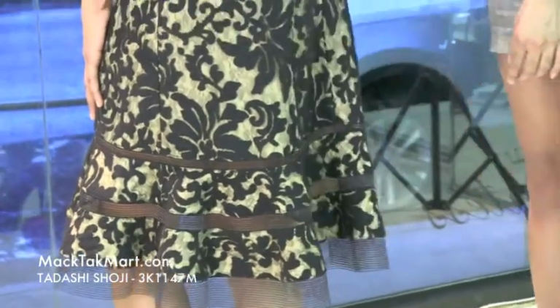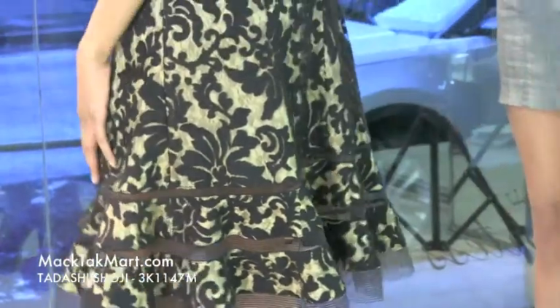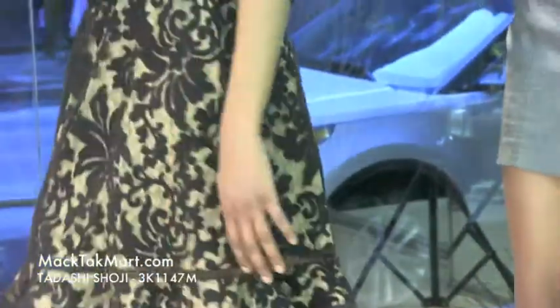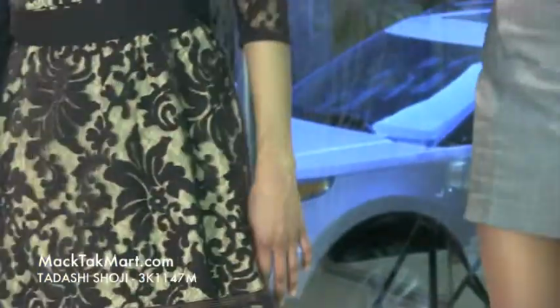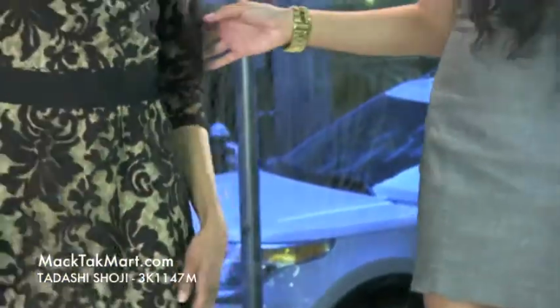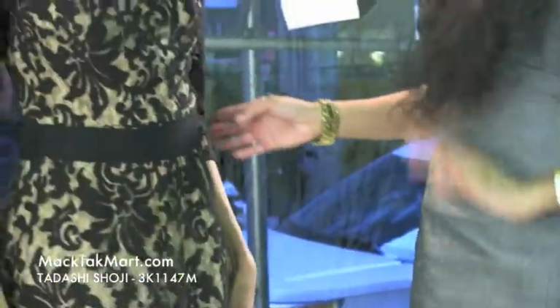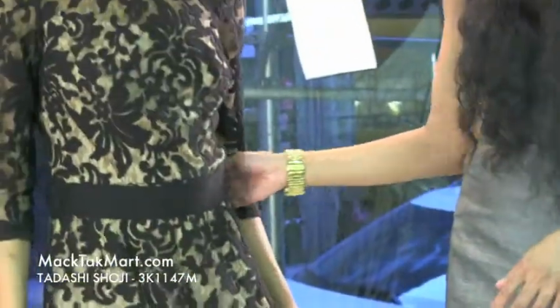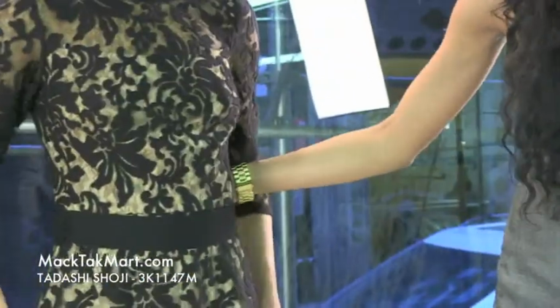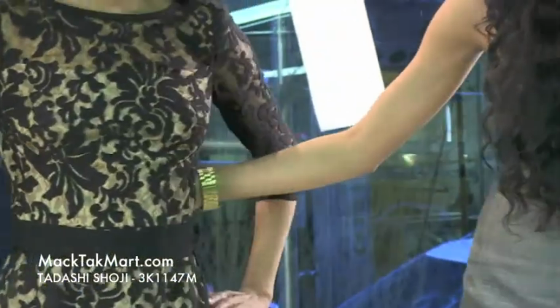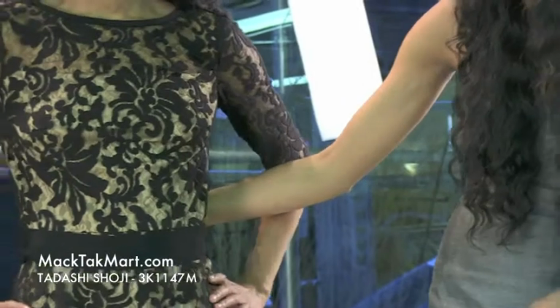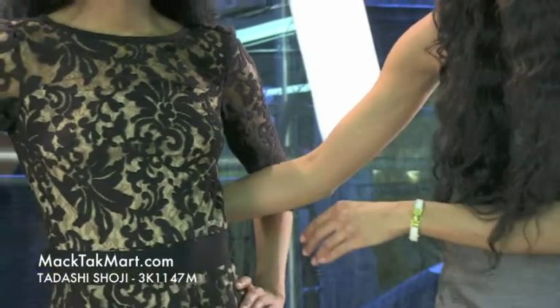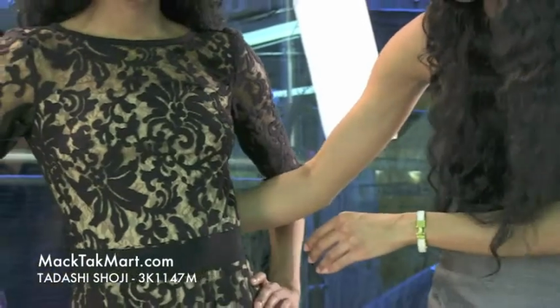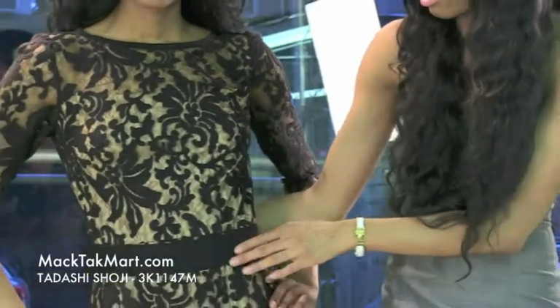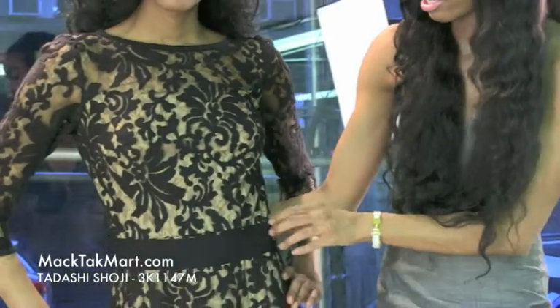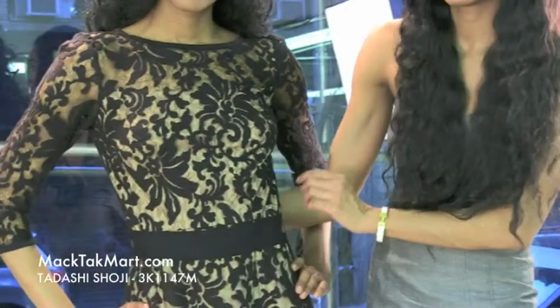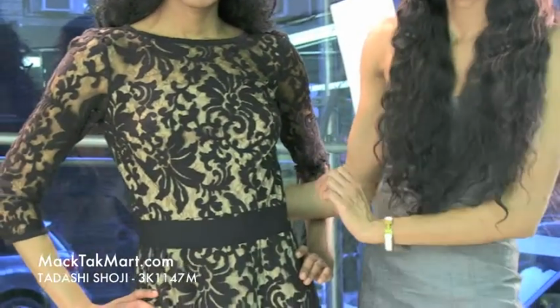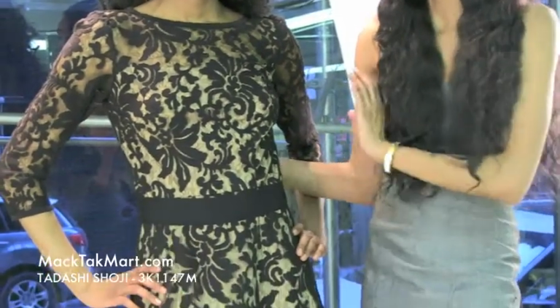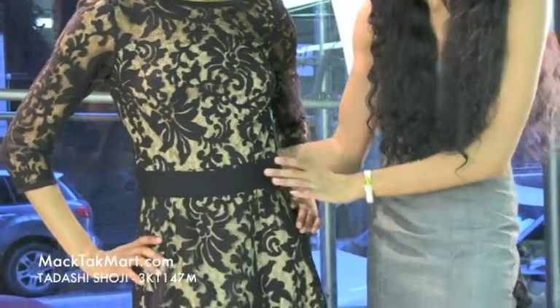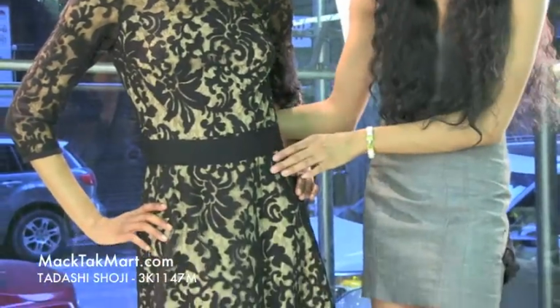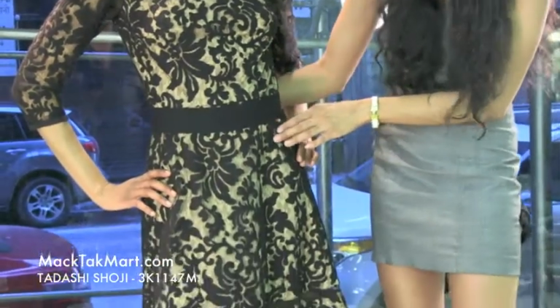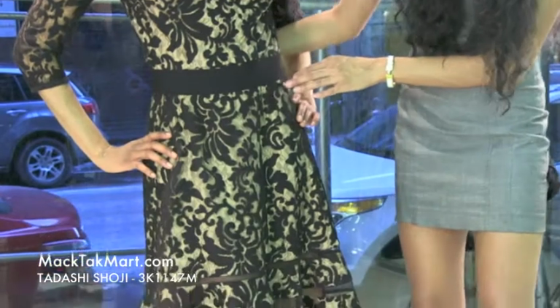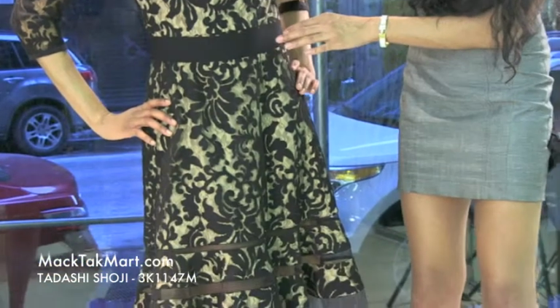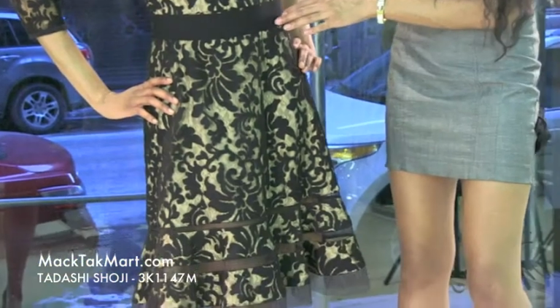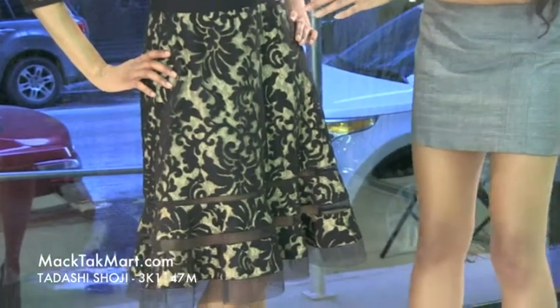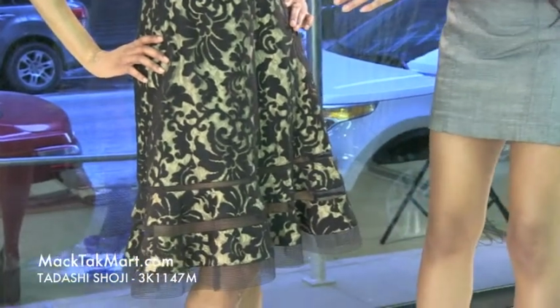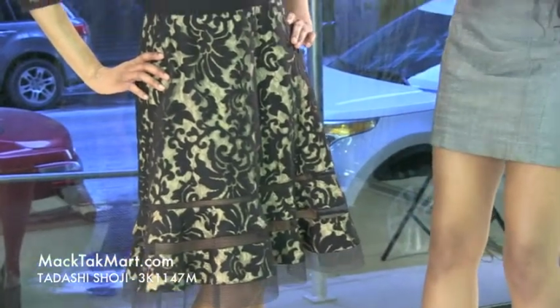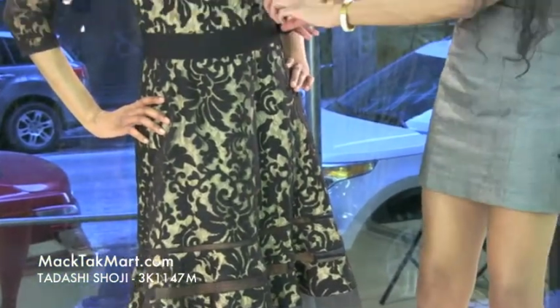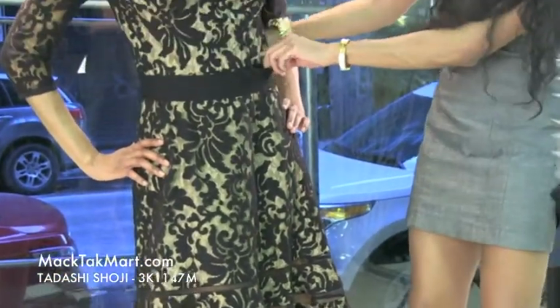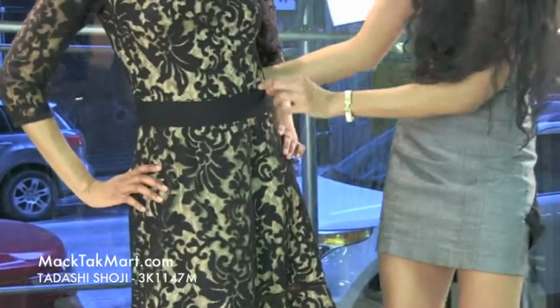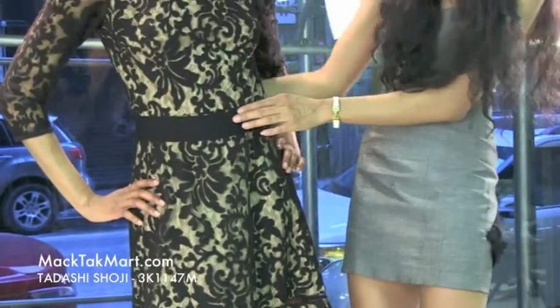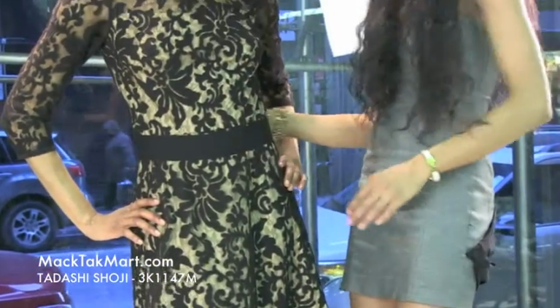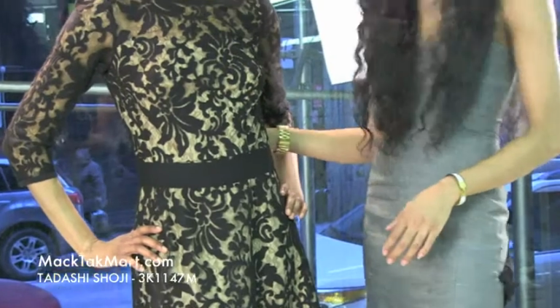If you turn it back around, you'll see that this actually has a nice belt as well, which is going to tug you in and give you a shape. This dress is also very nice with an elastic band cinching the dress.